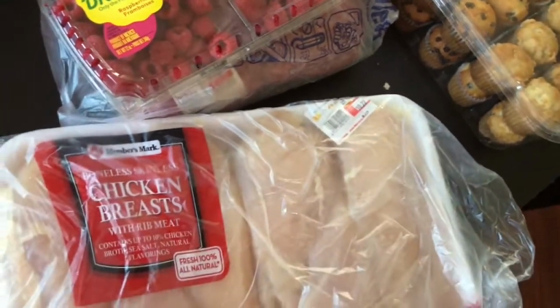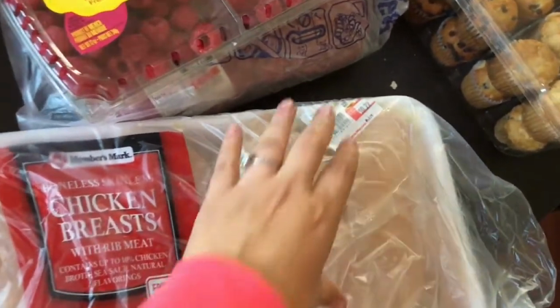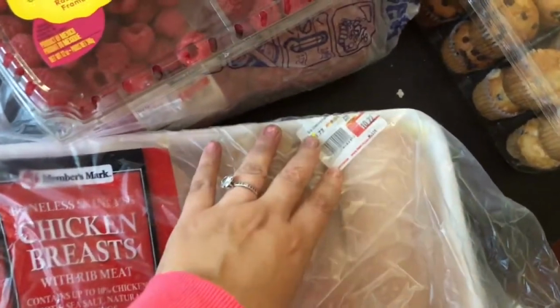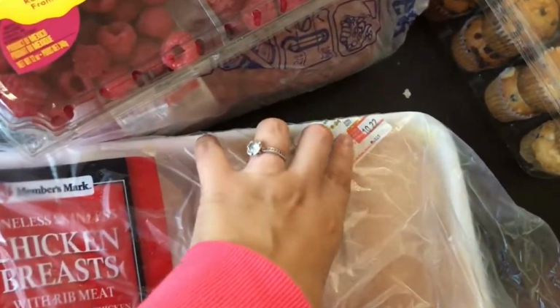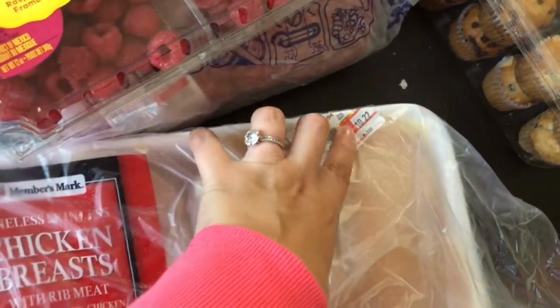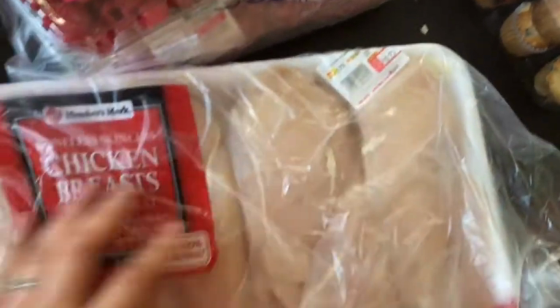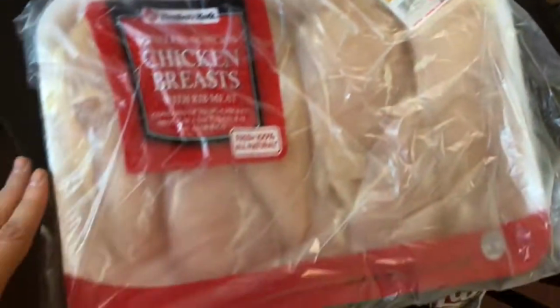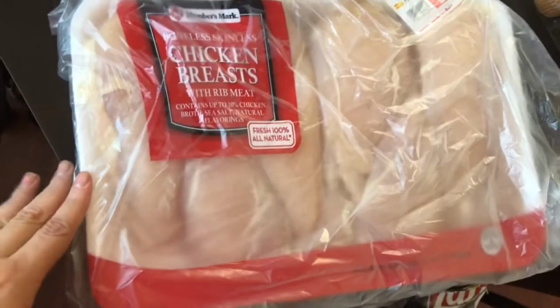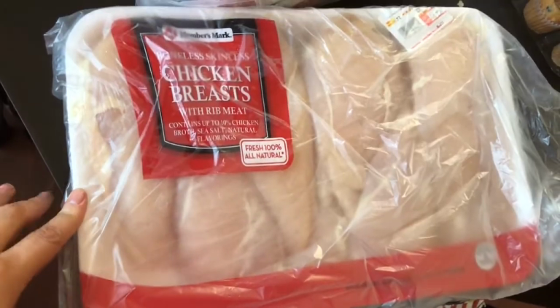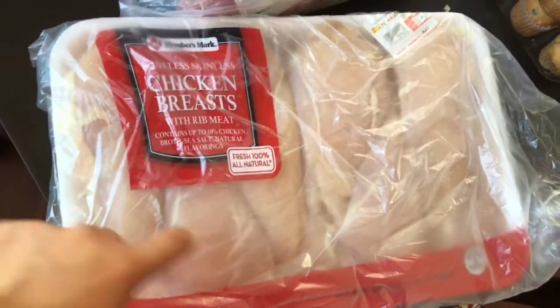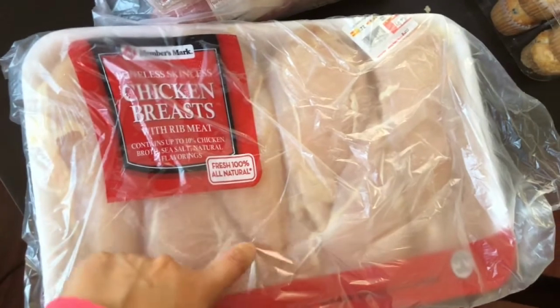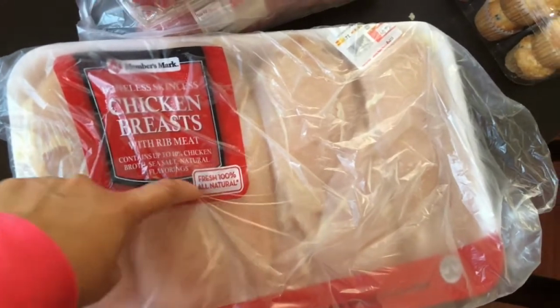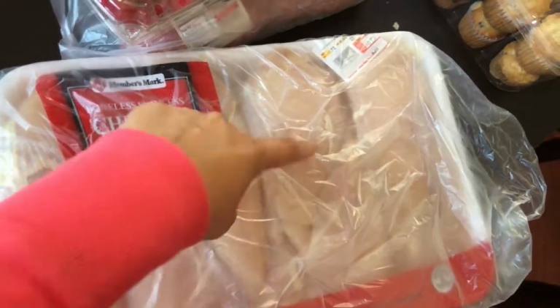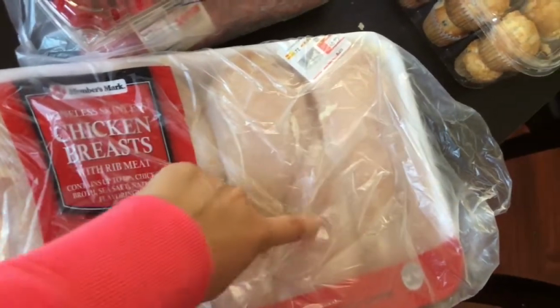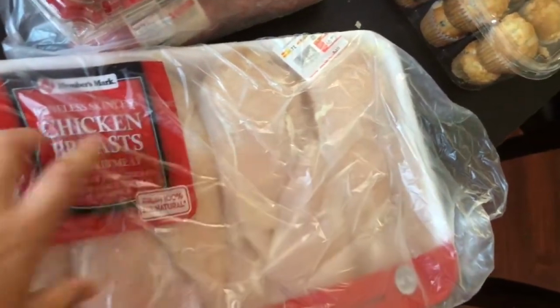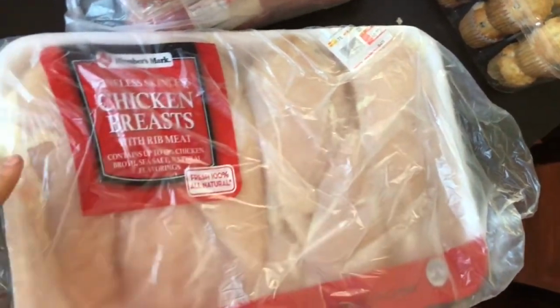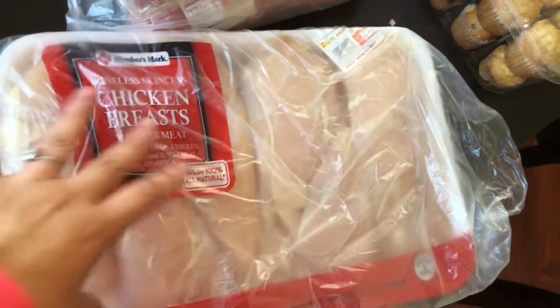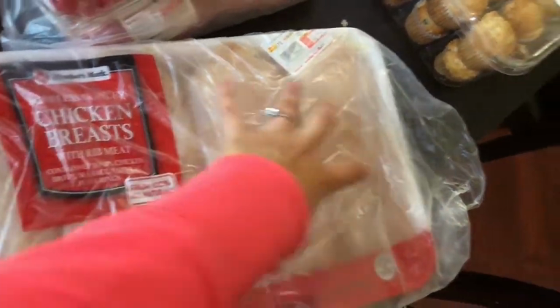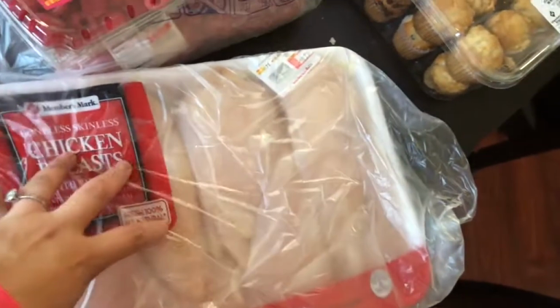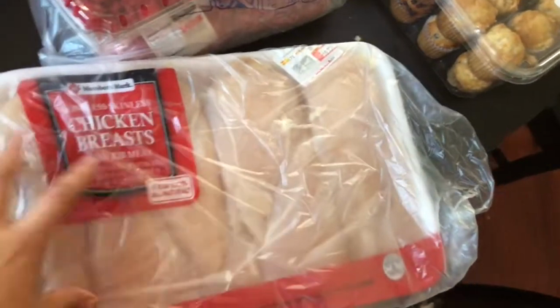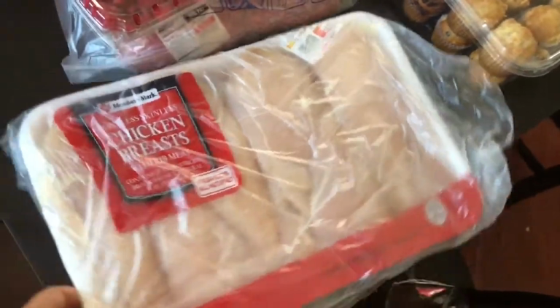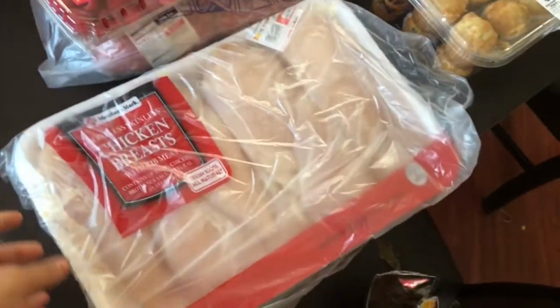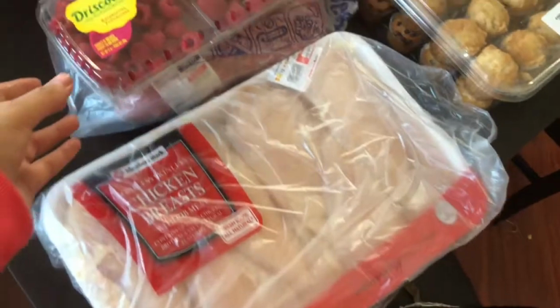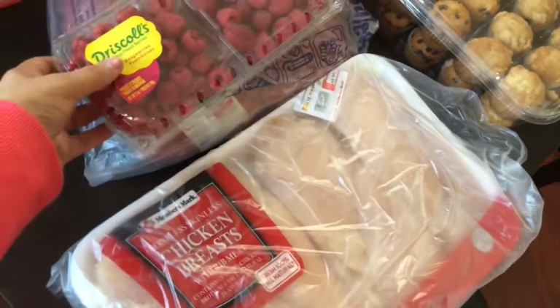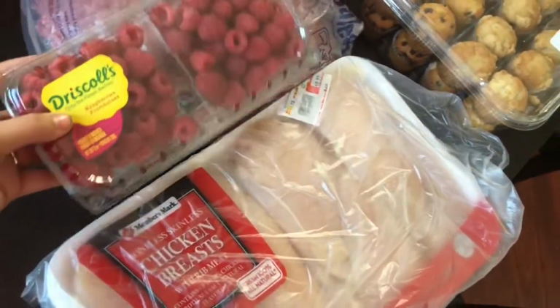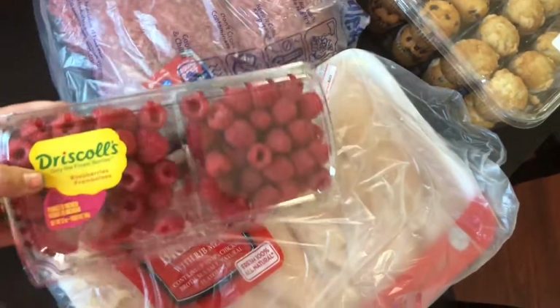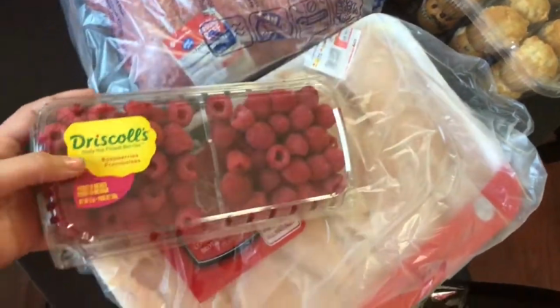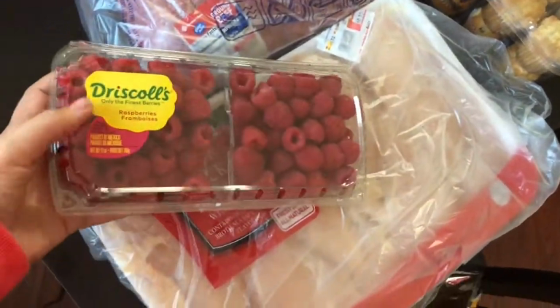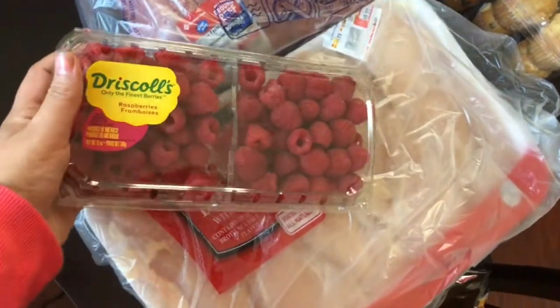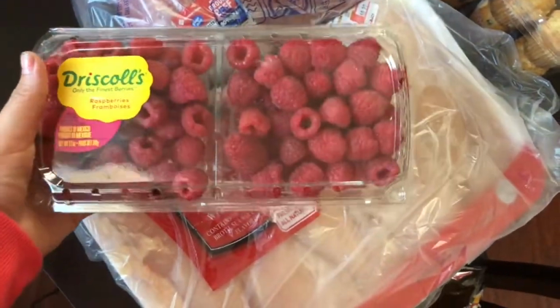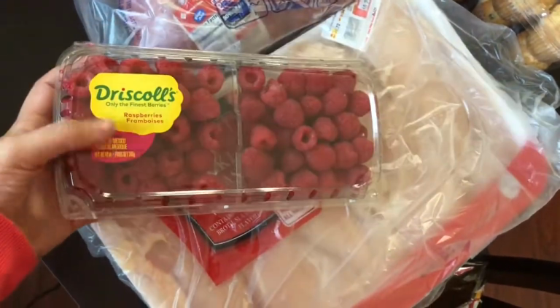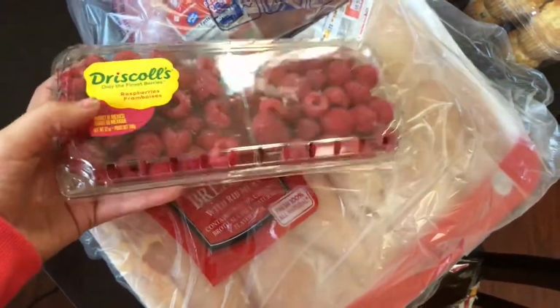The chicken was $10.22 and I'm going to split it like two, two, and two — I'm gonna make three meals out of $10, so that's really, really good.